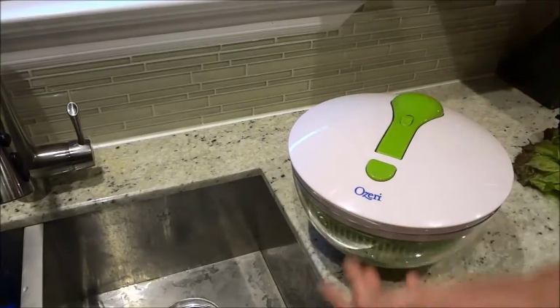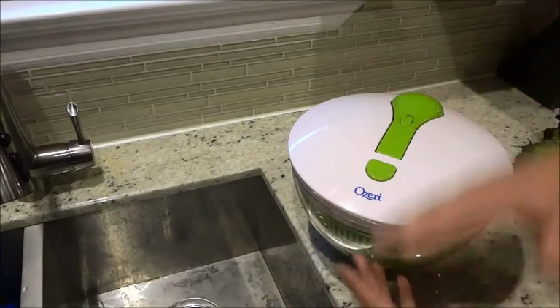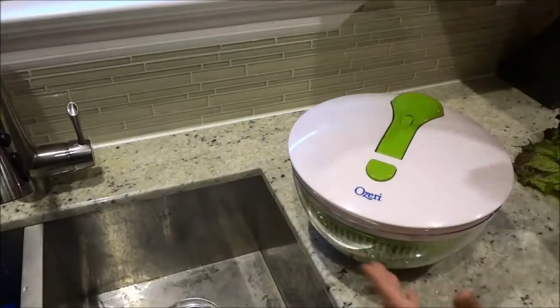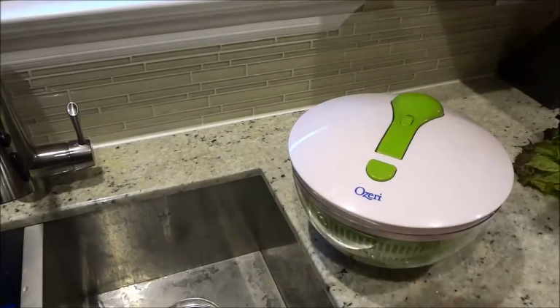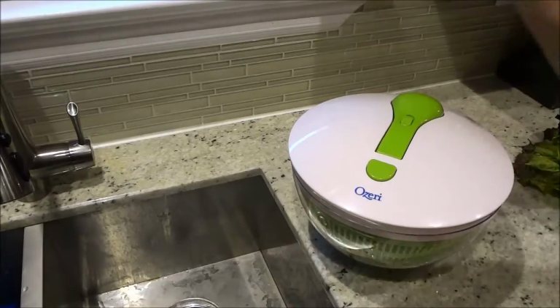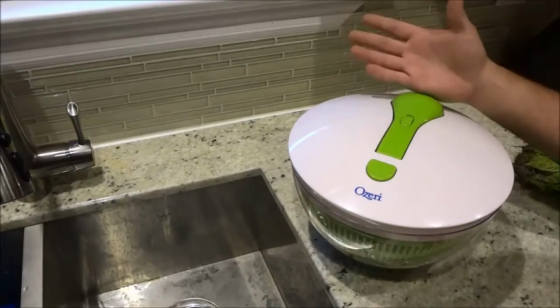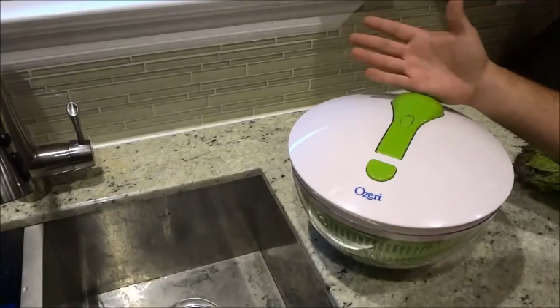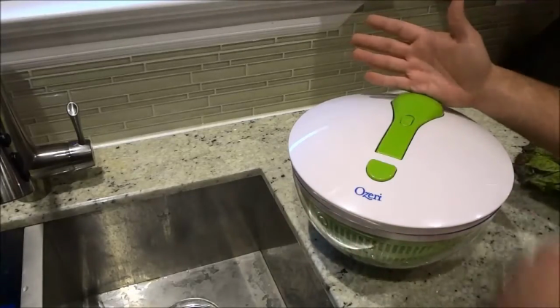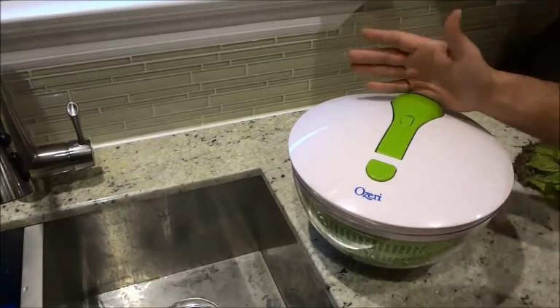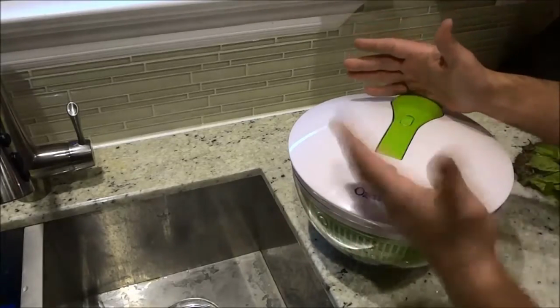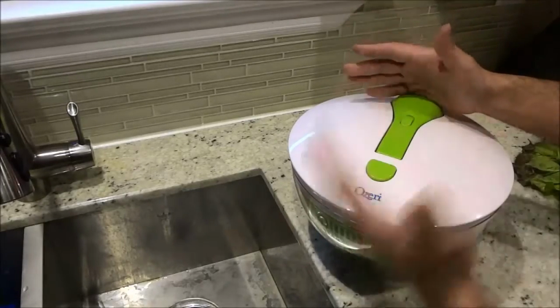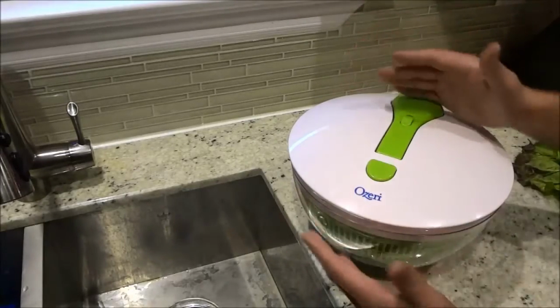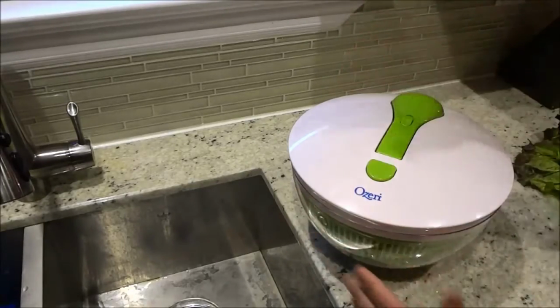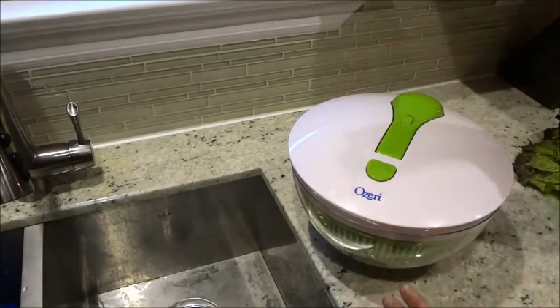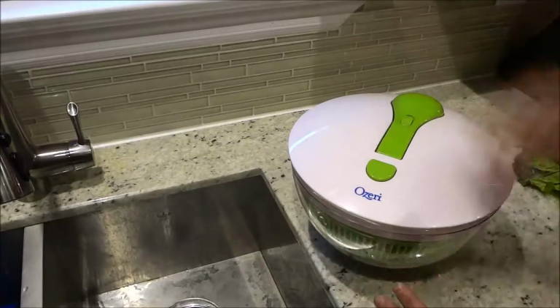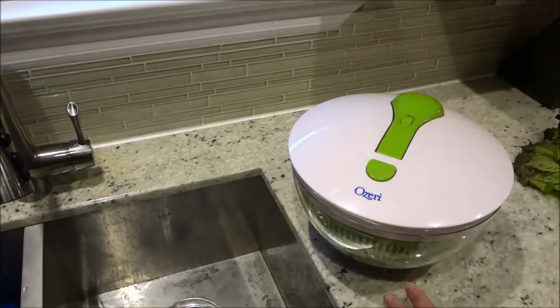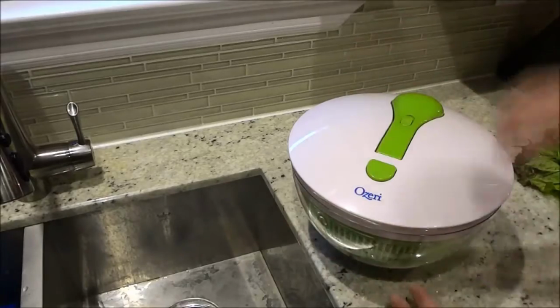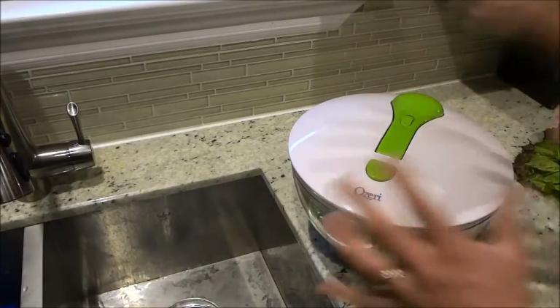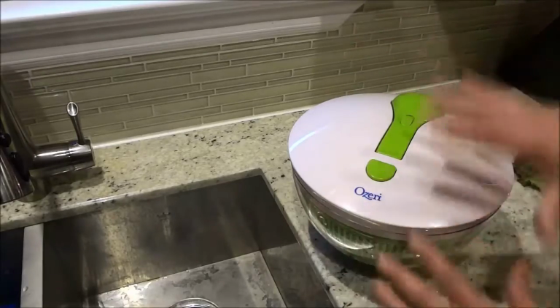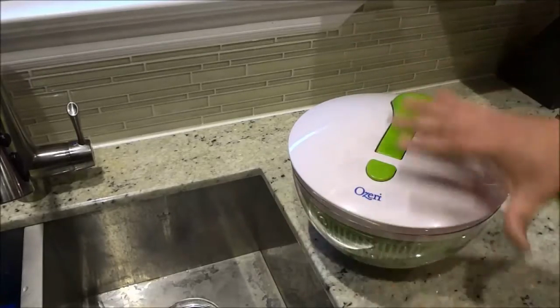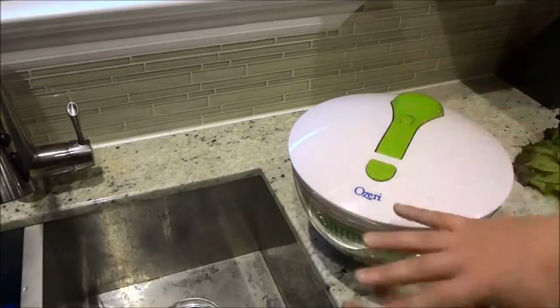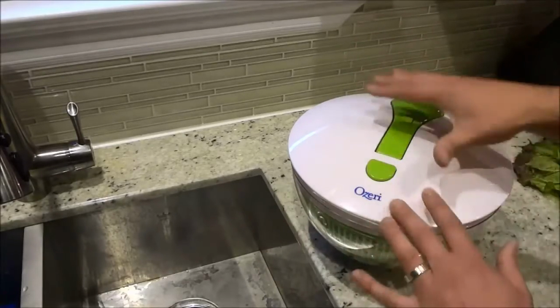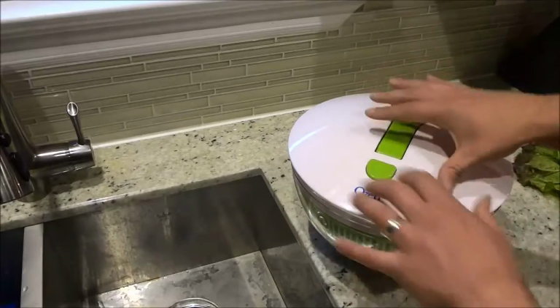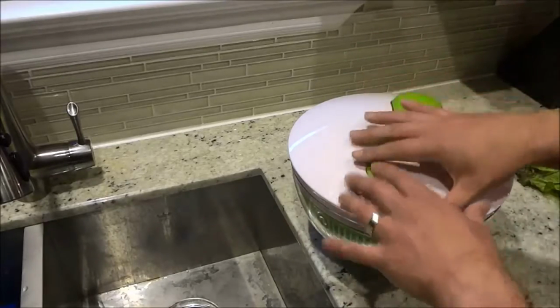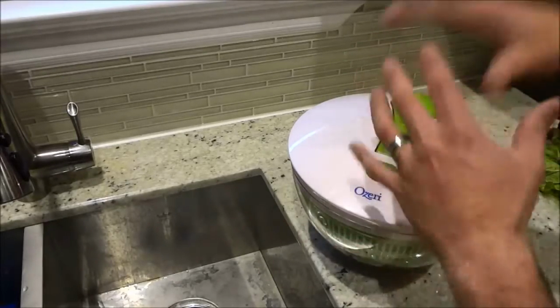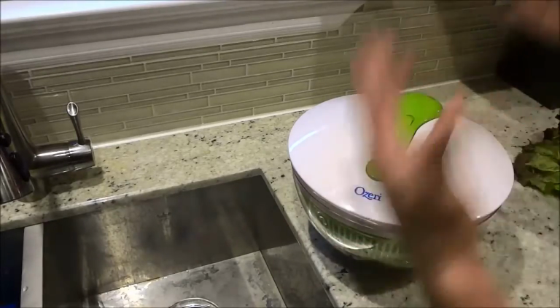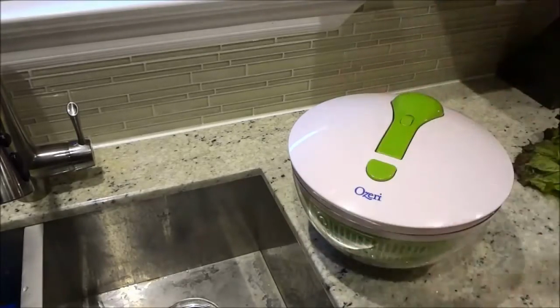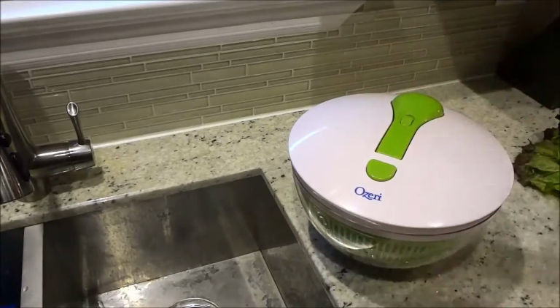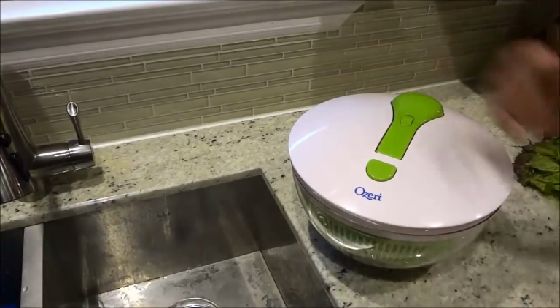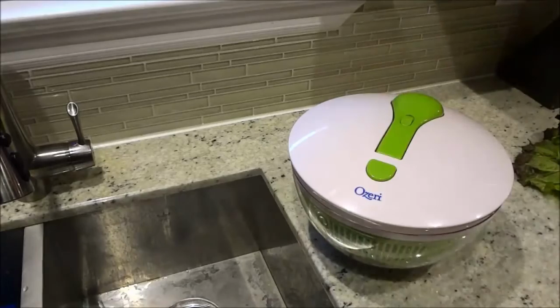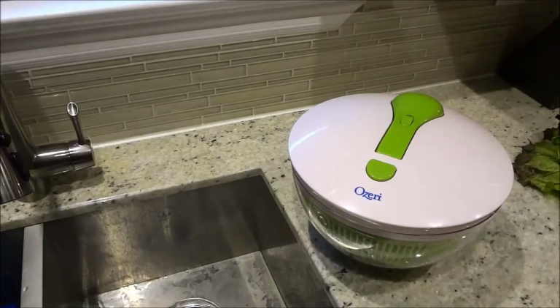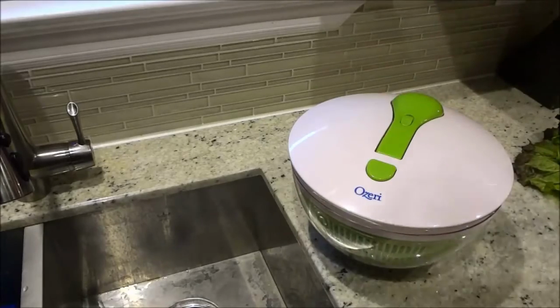Although it has a very simplistic design, it gets the job done extremely well. Now let's go over some of the features before I actually demonstrate myself using it.